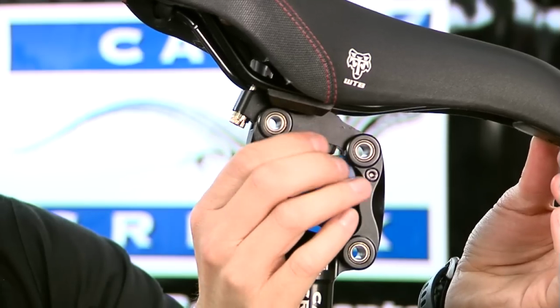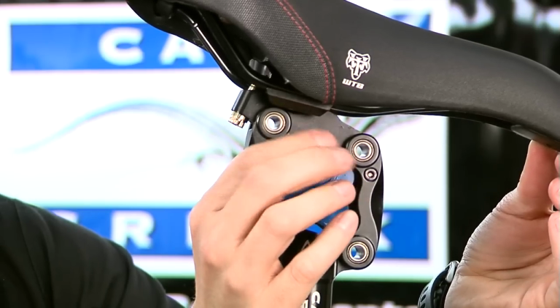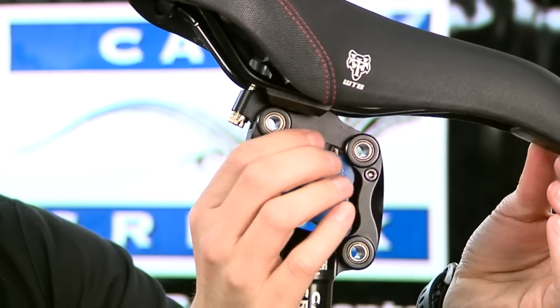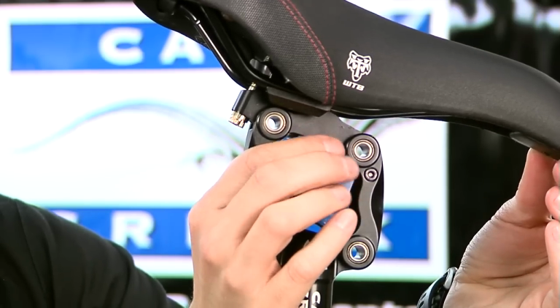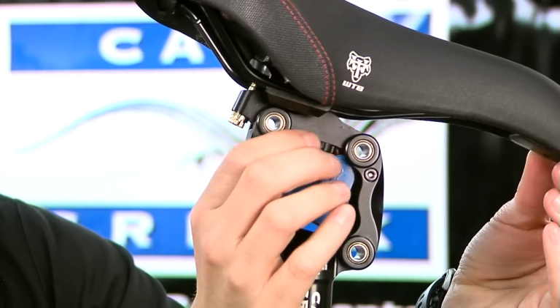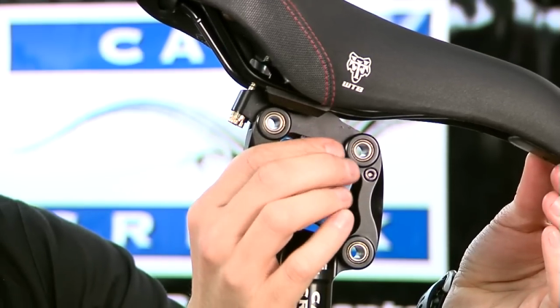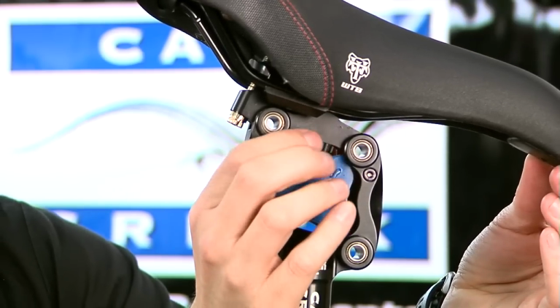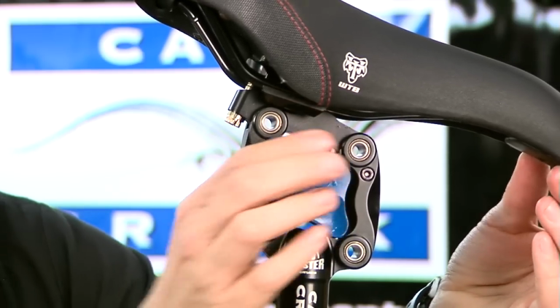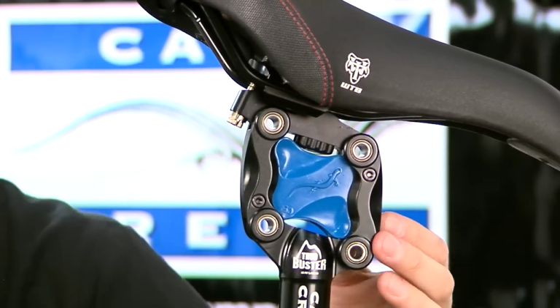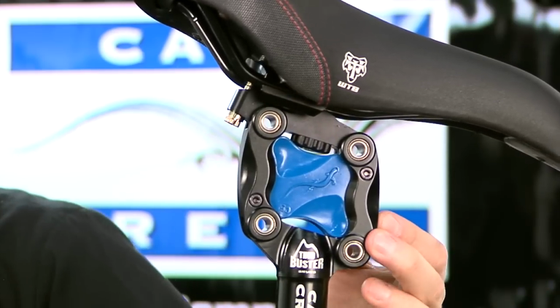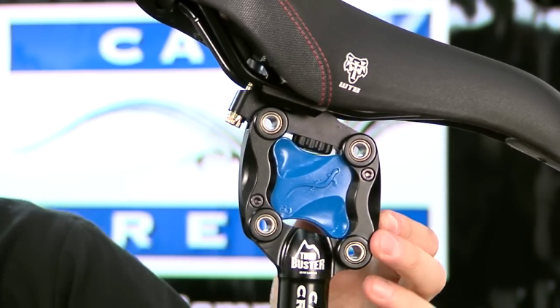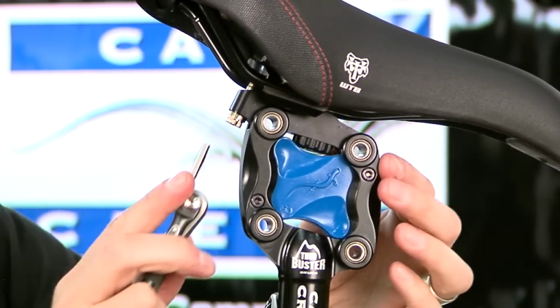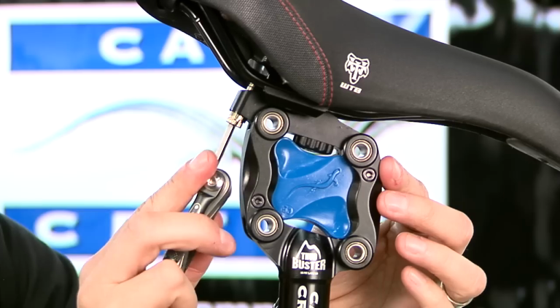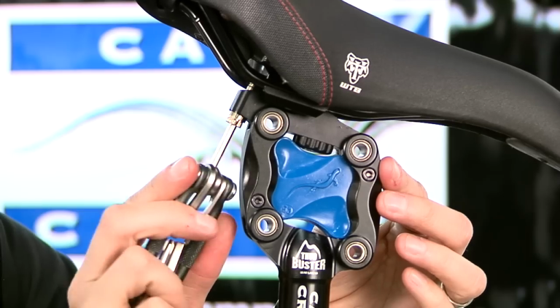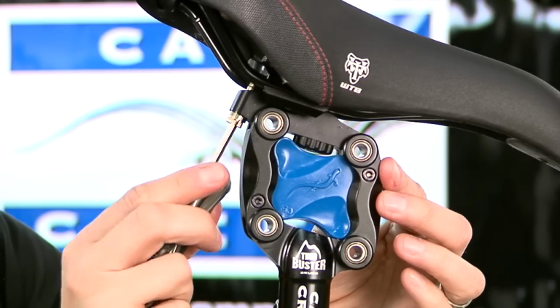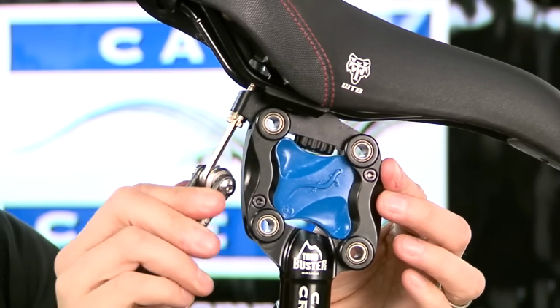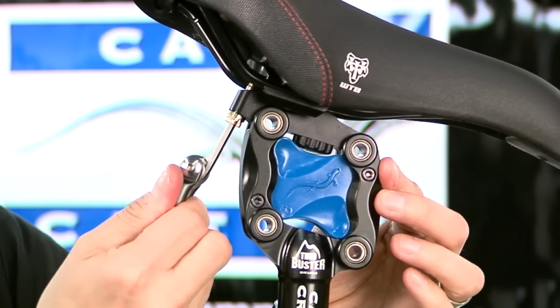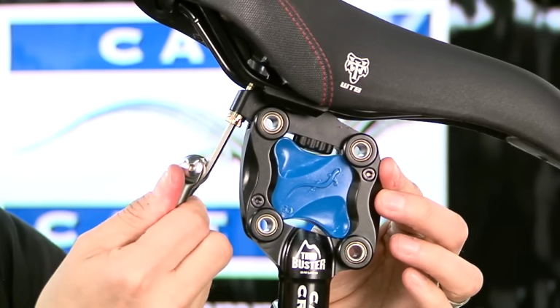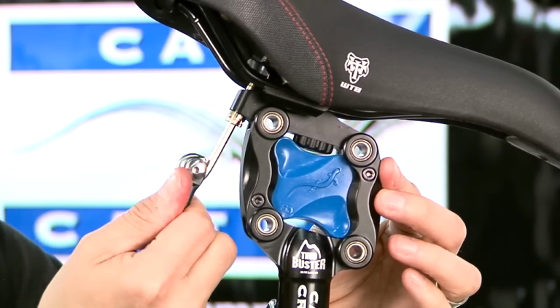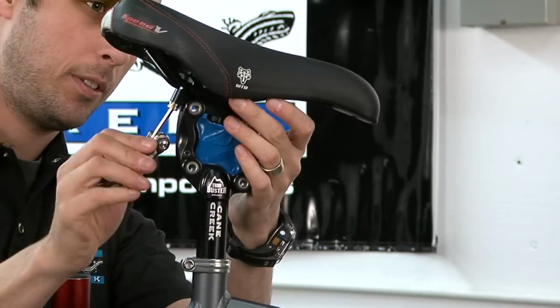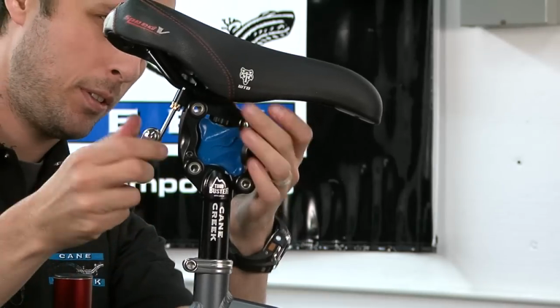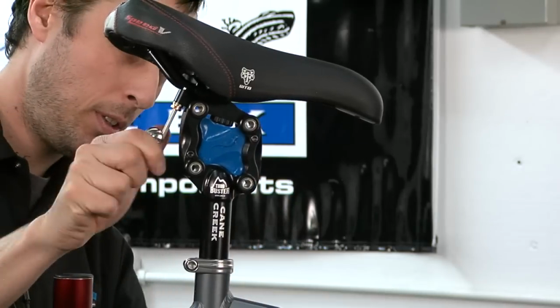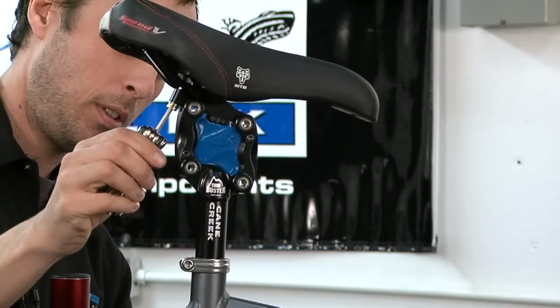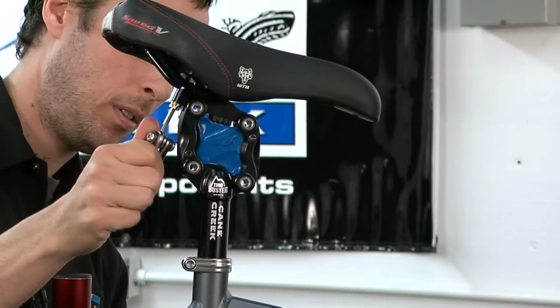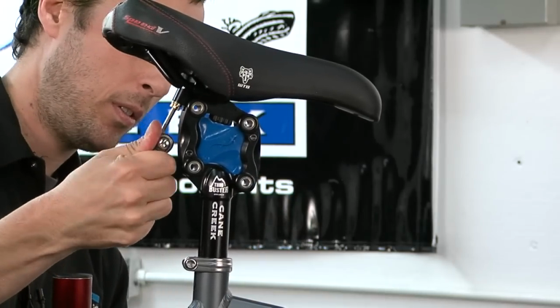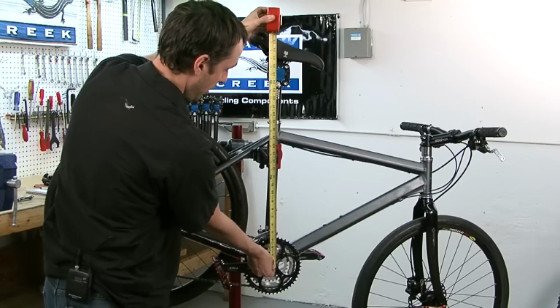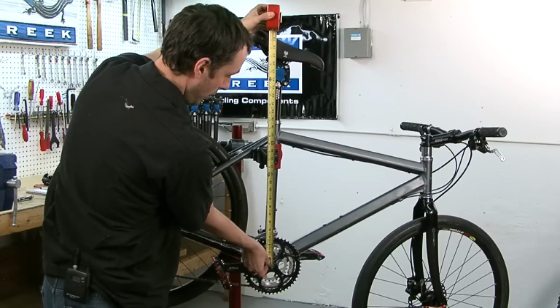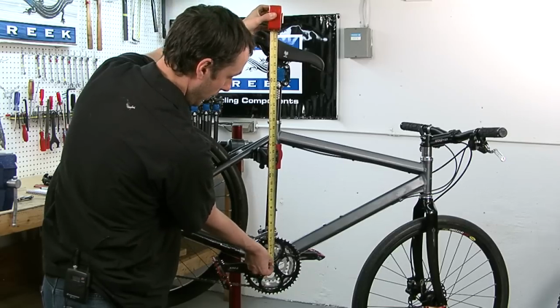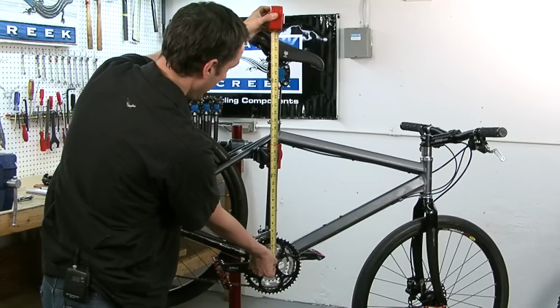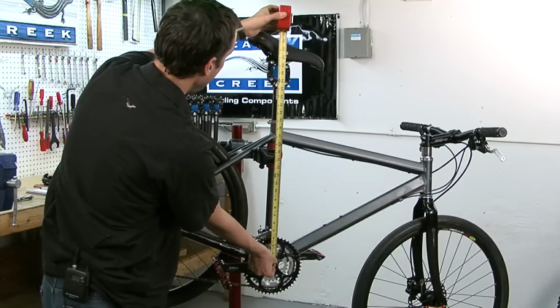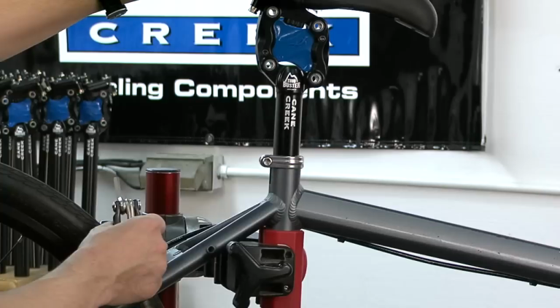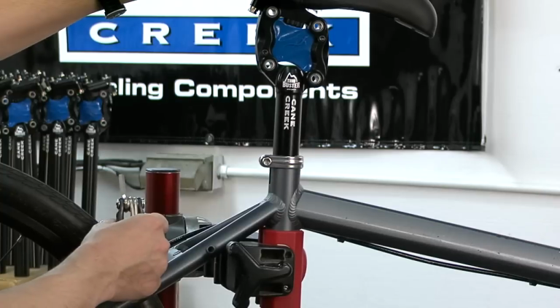Begin to tighten the front and rear clamp bolts. The saddle tilt adjustment is controlled by these two bolts. Check that the saddle tilt and fore-aft position of the saddle are correct before final tightening. Finally, adjust the saddle height to the measurement you took earlier.